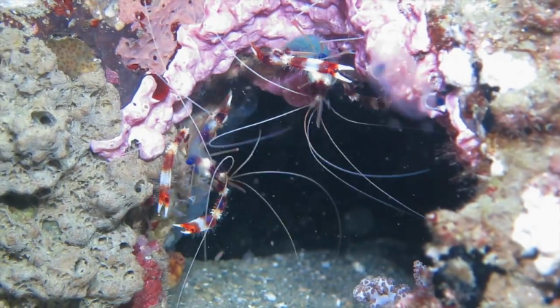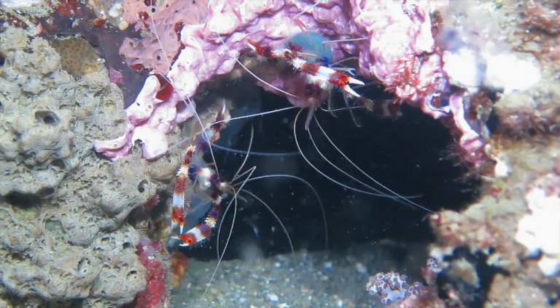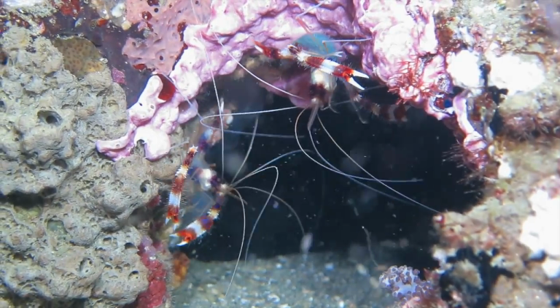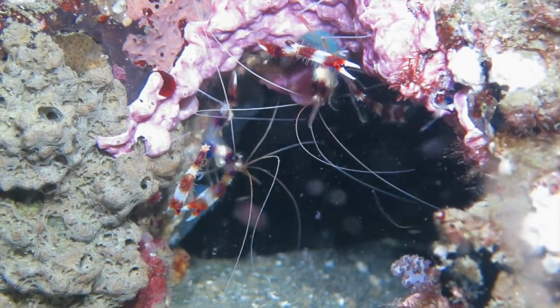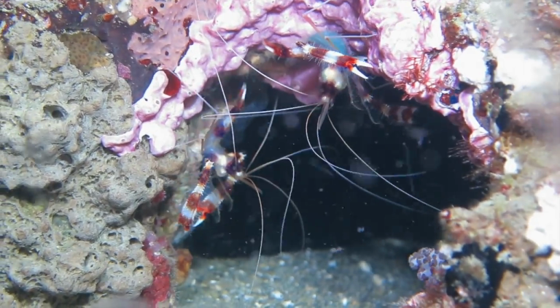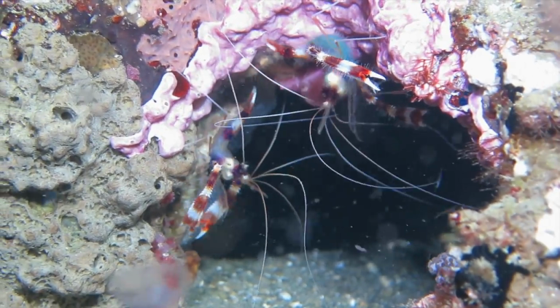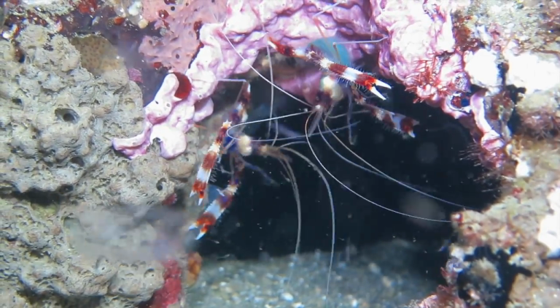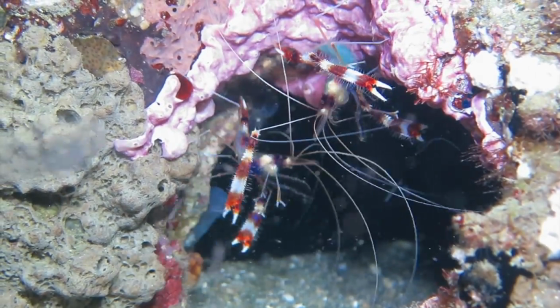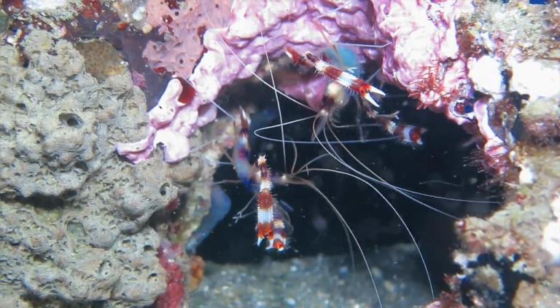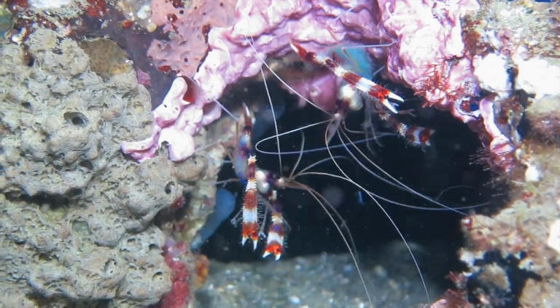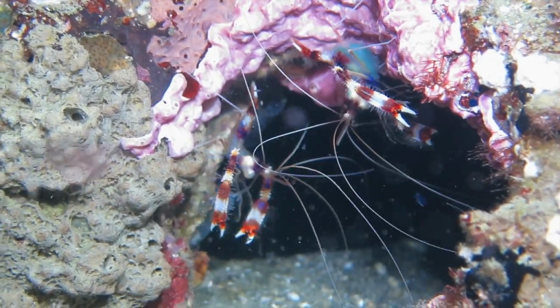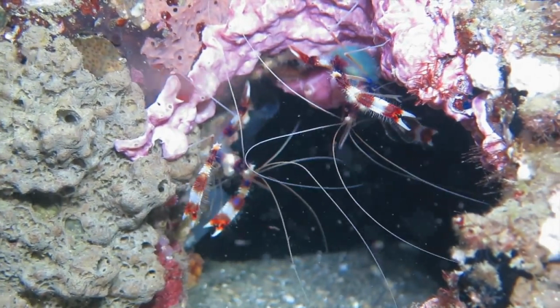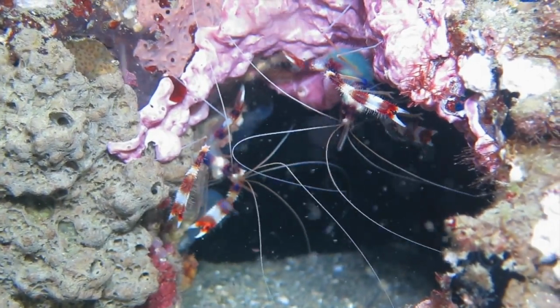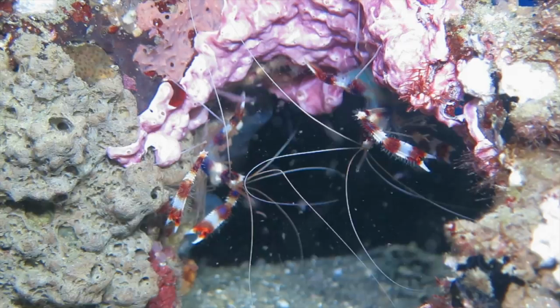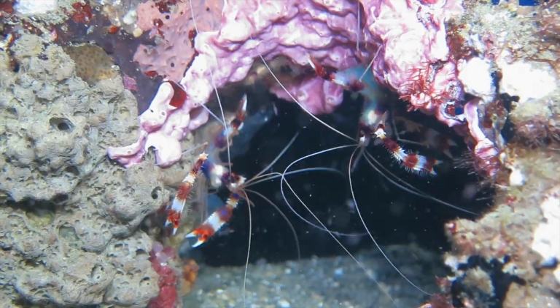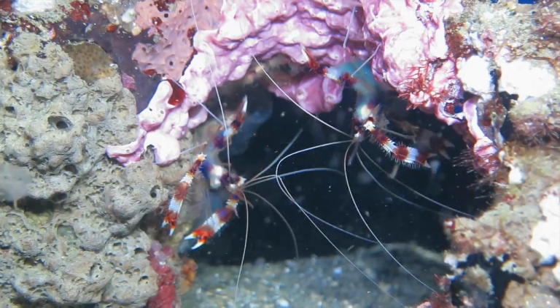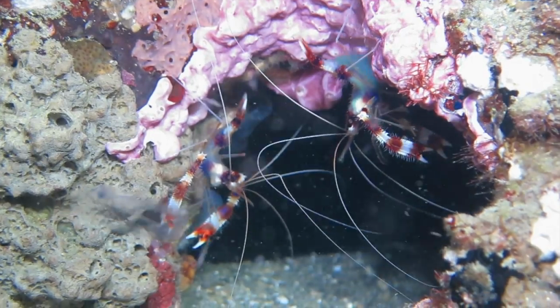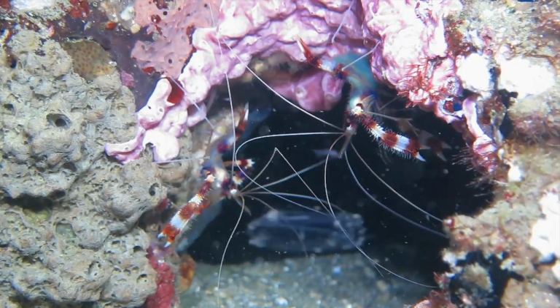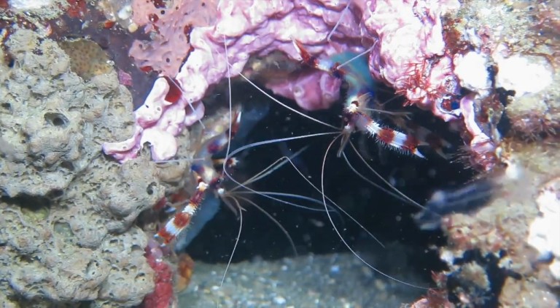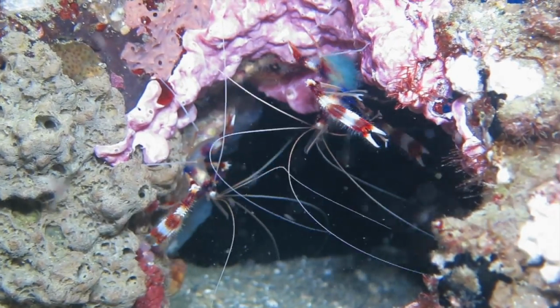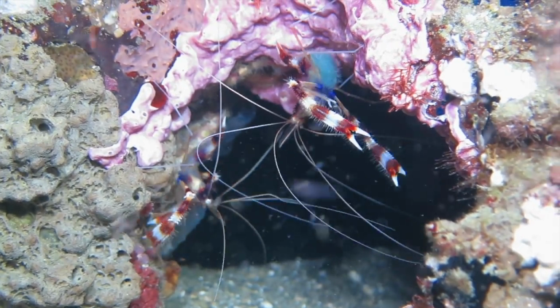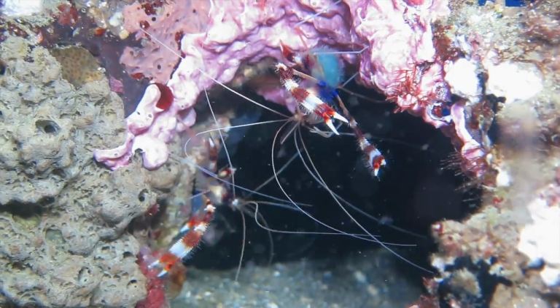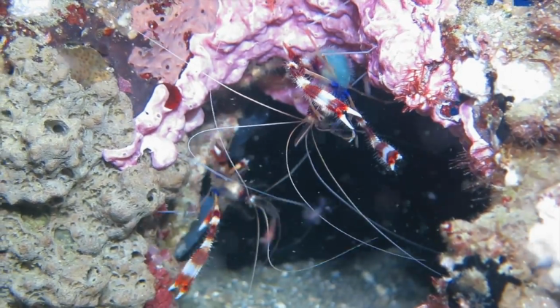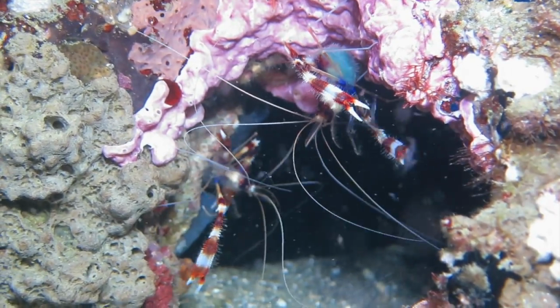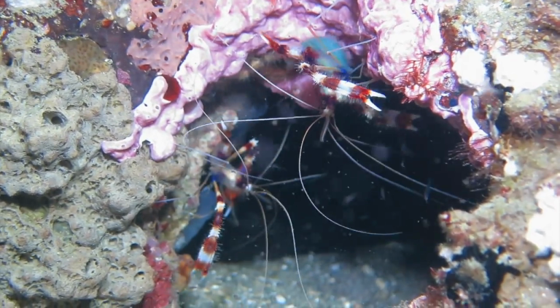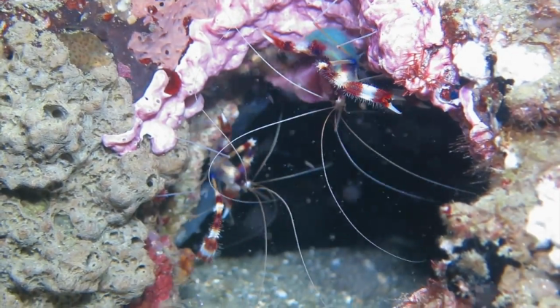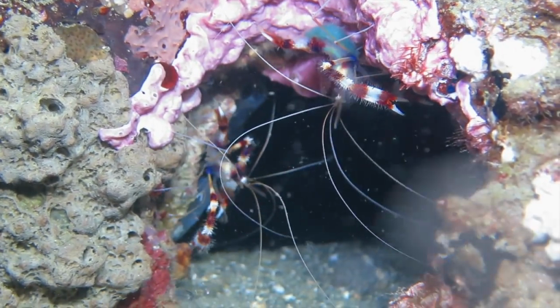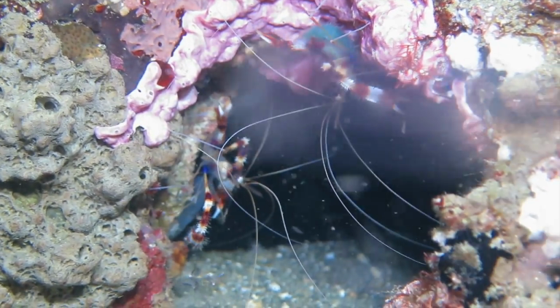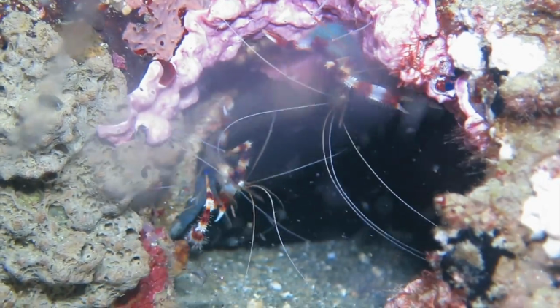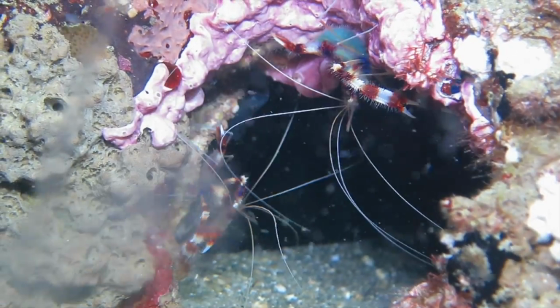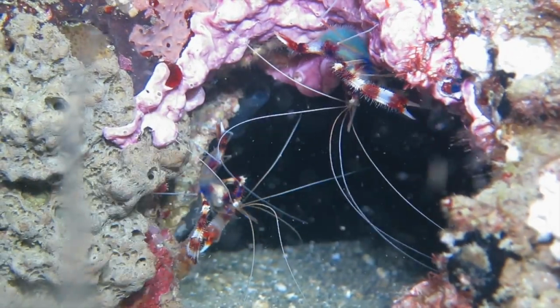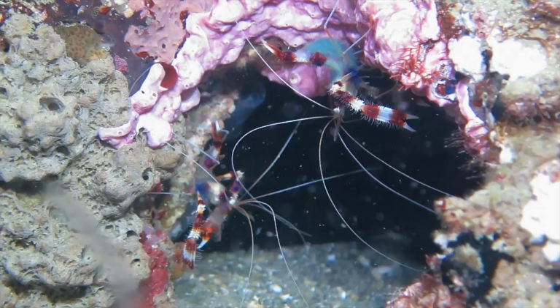Banded coral shrimp can grow up to 10 centimeters long. They are the largest type of cleaner shrimp. They are also known as barber pole or boxer shrimp.